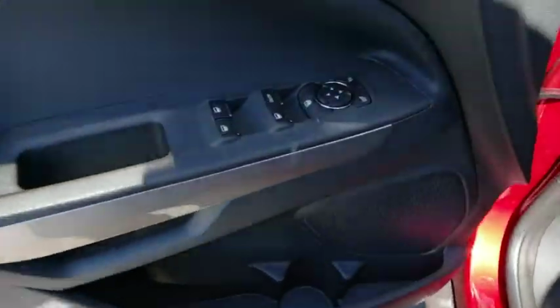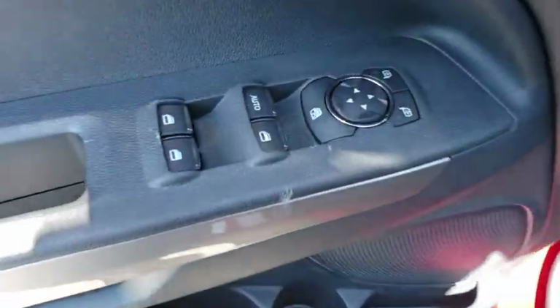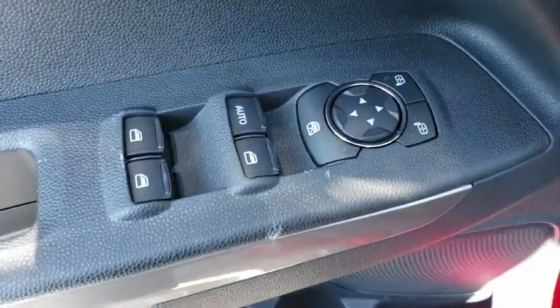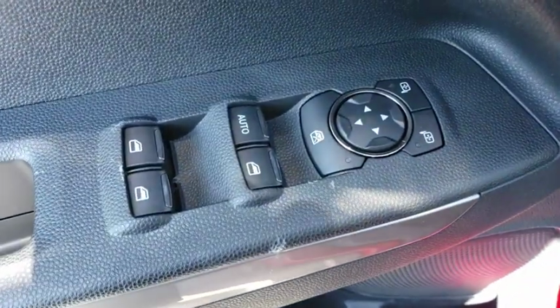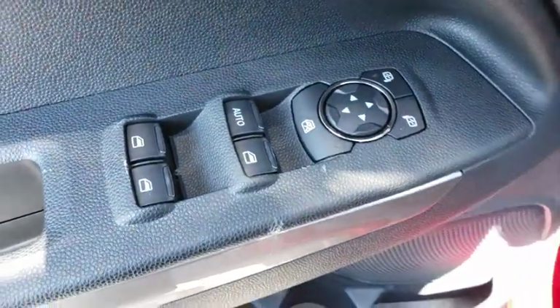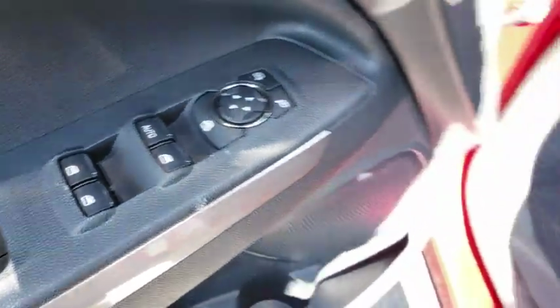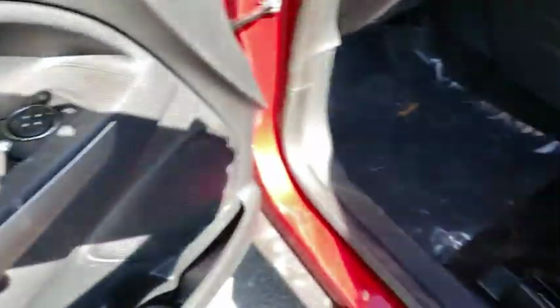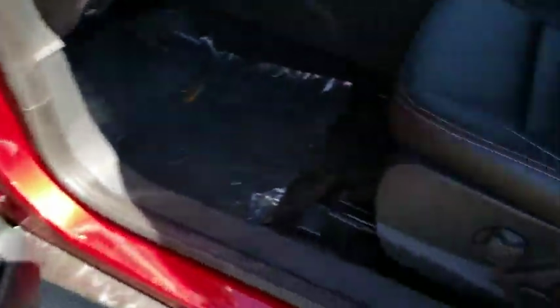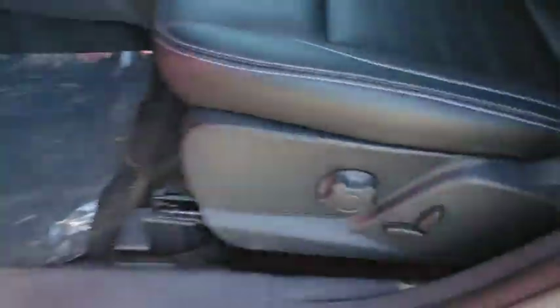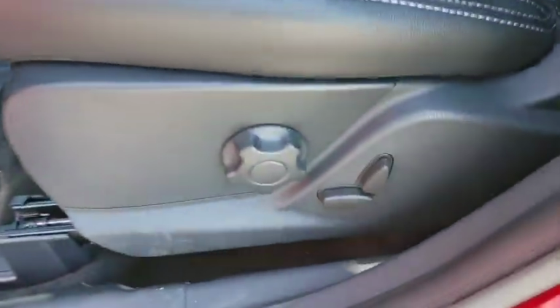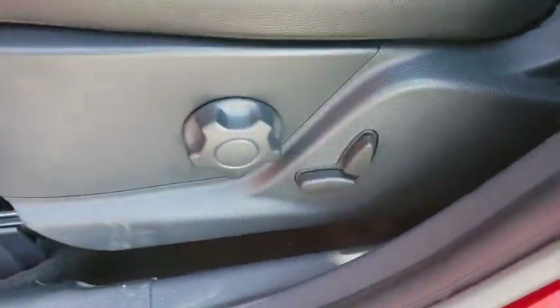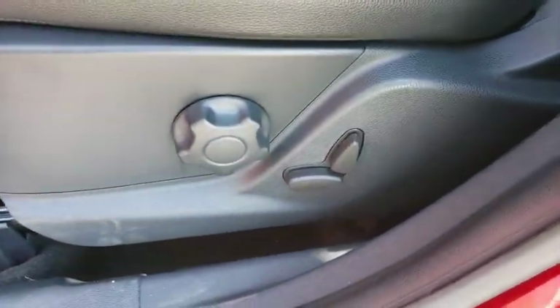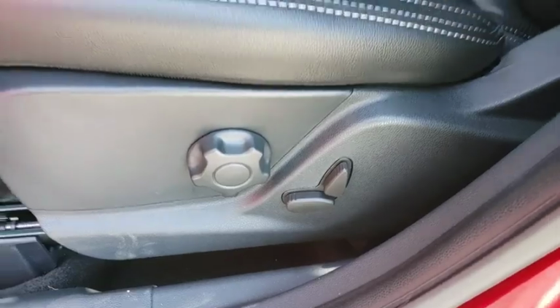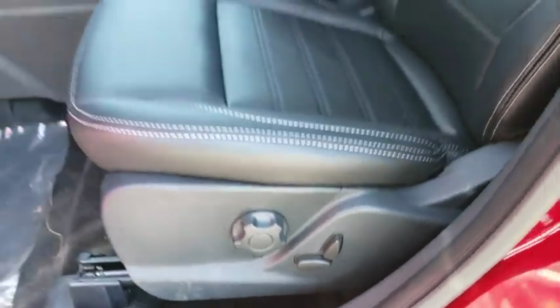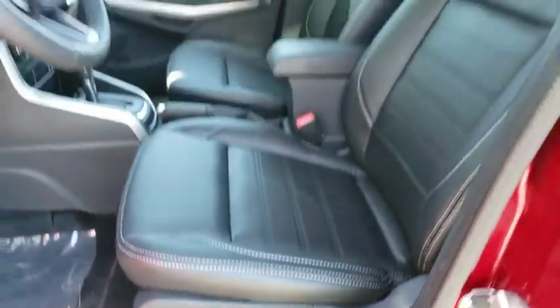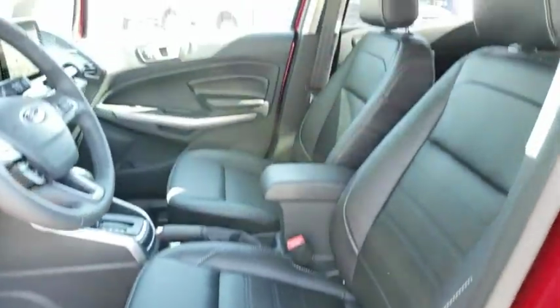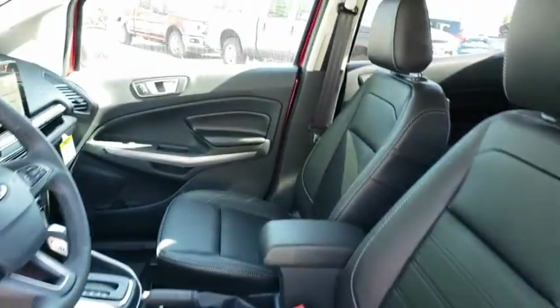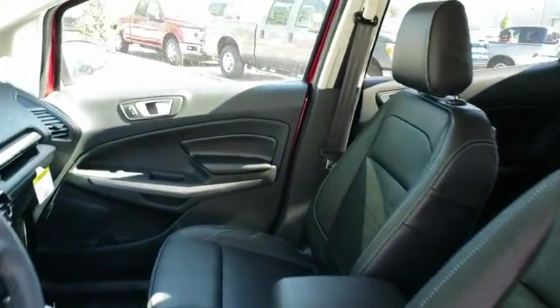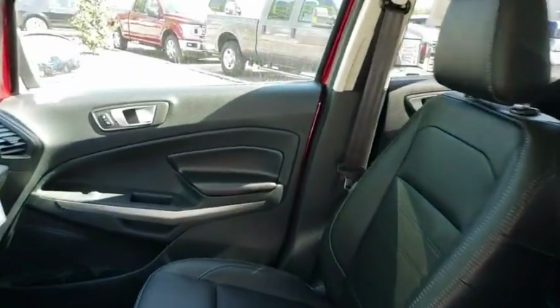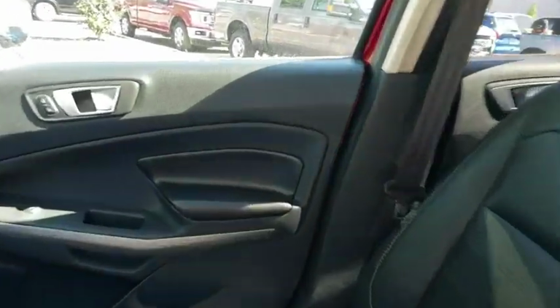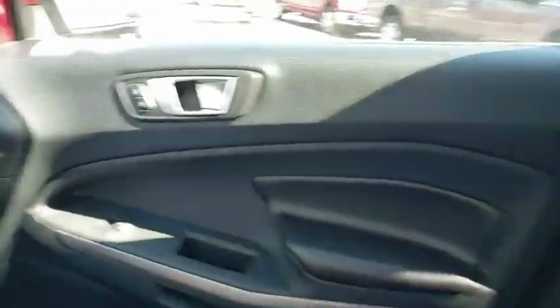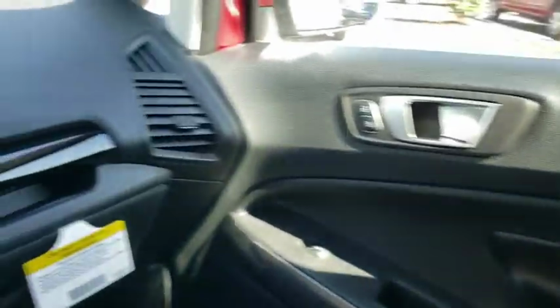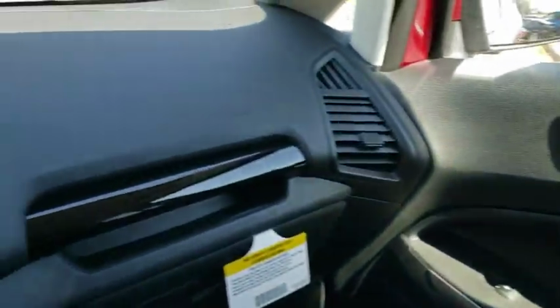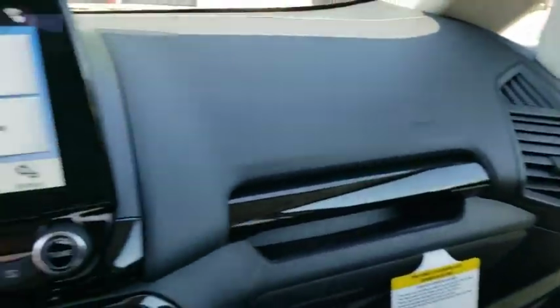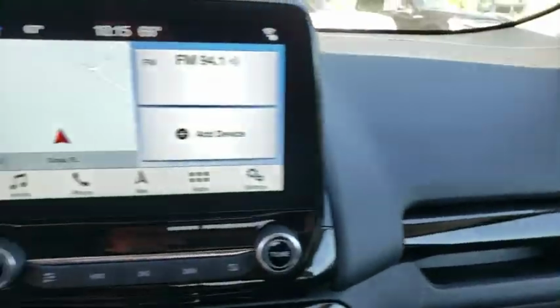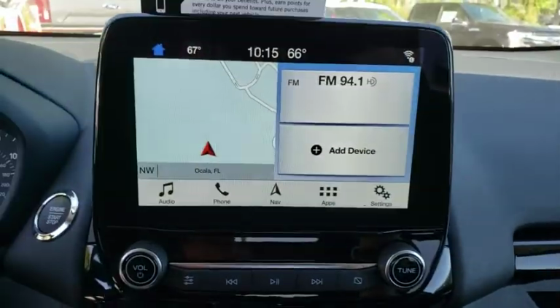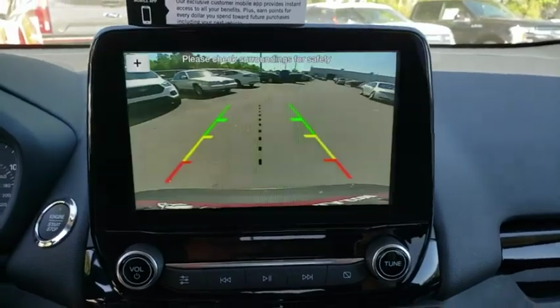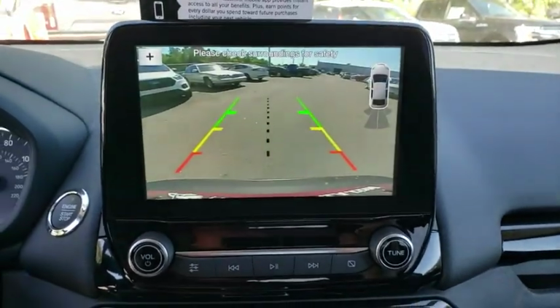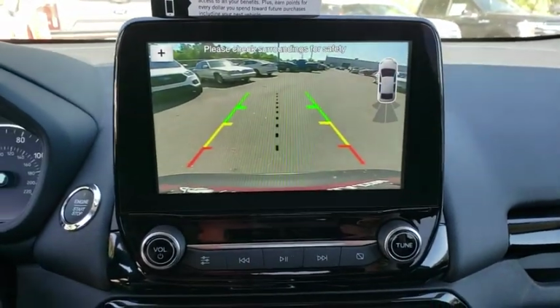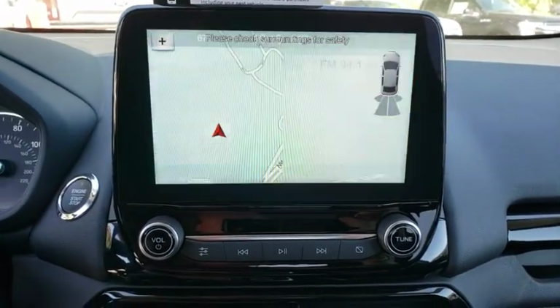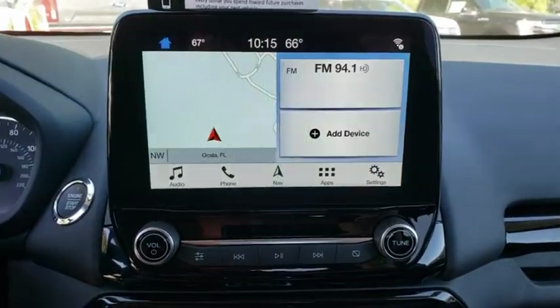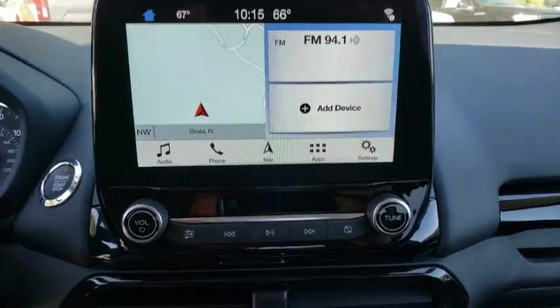Leather wrapped steering wheel, Bluetooth, power steering, adjustable steering wheel, four-wheel disc brakes, keyless start, floor mats, auto dimming rear view mirror, cruise control, aluminum wheels, rear defrost.